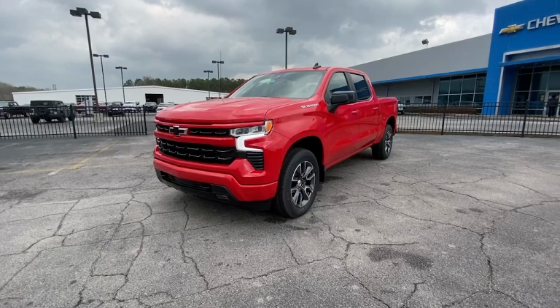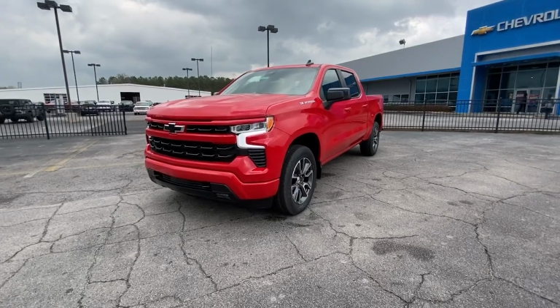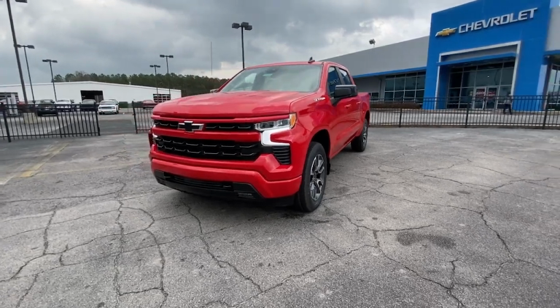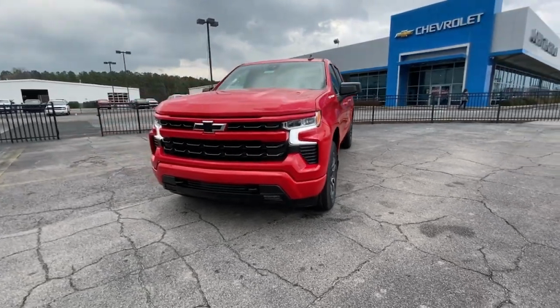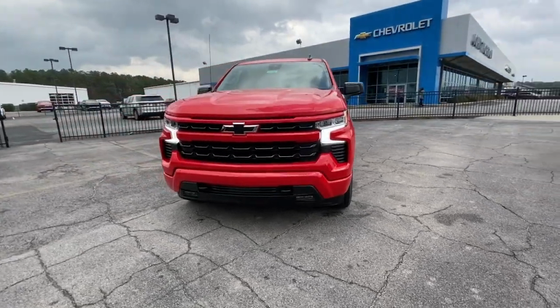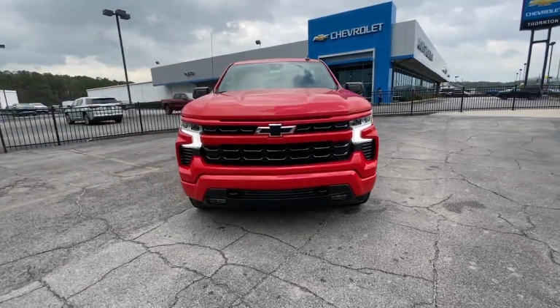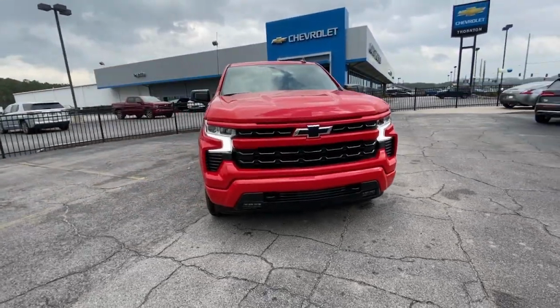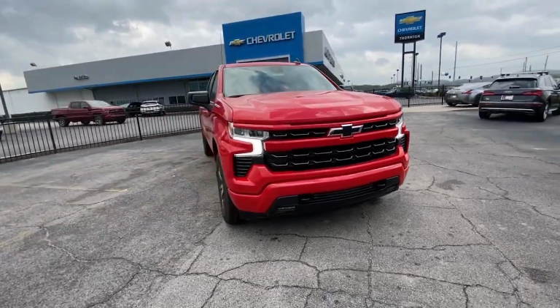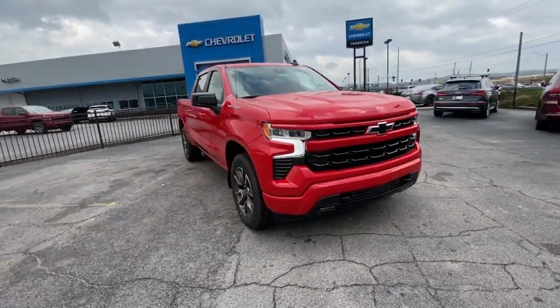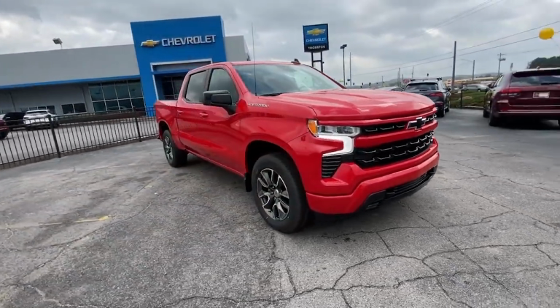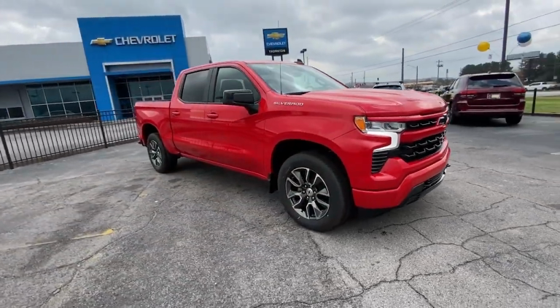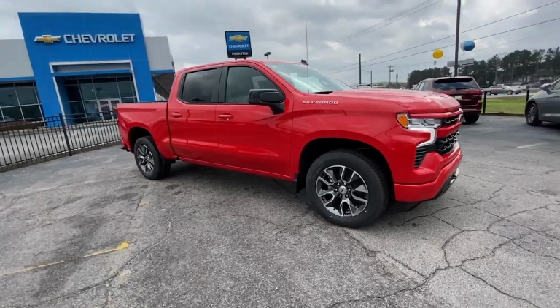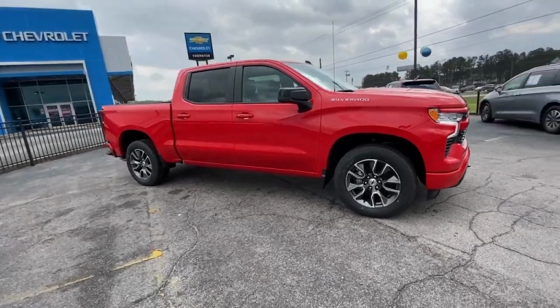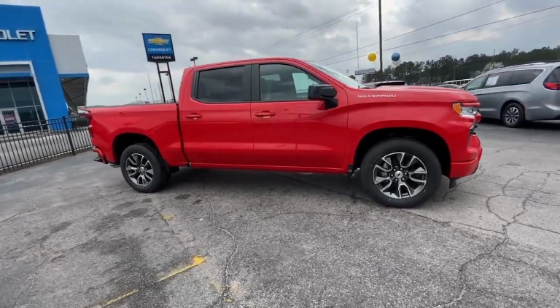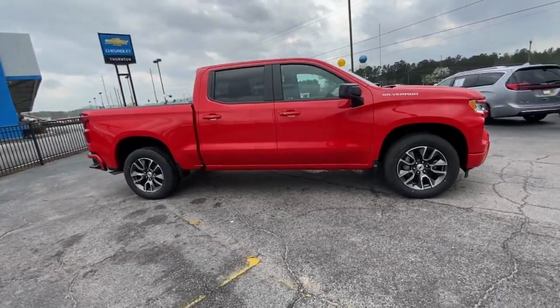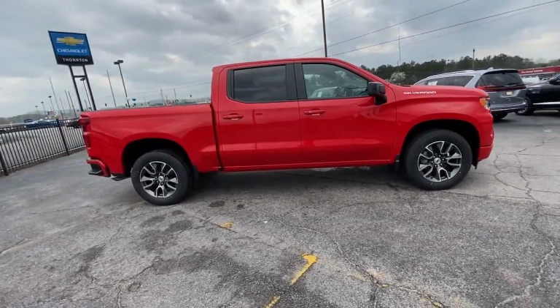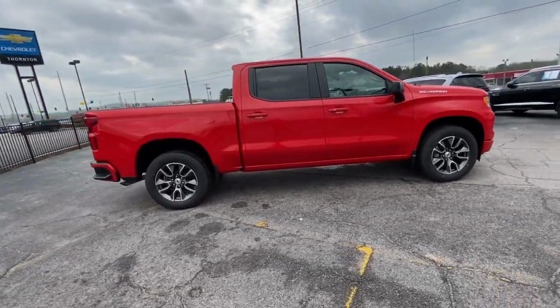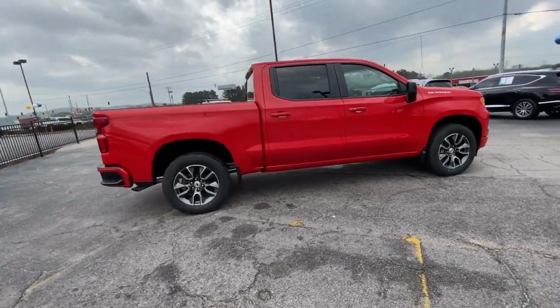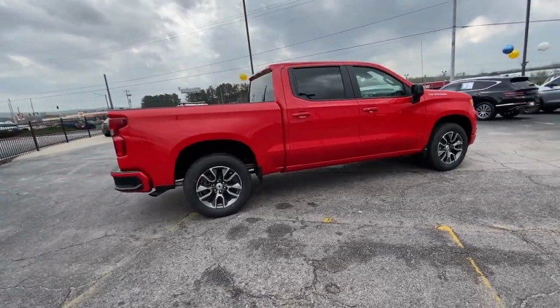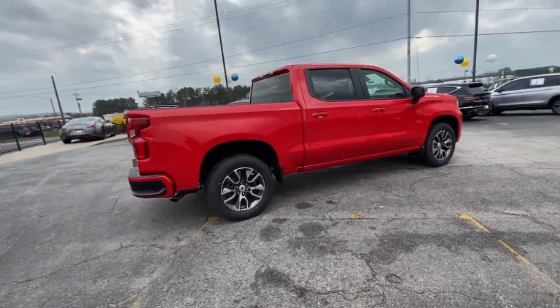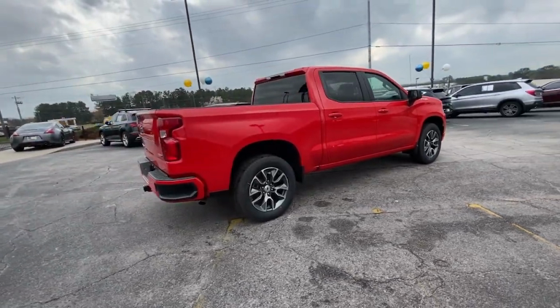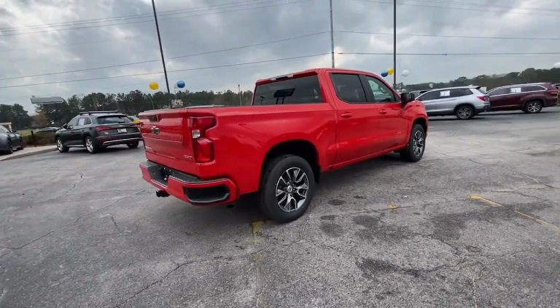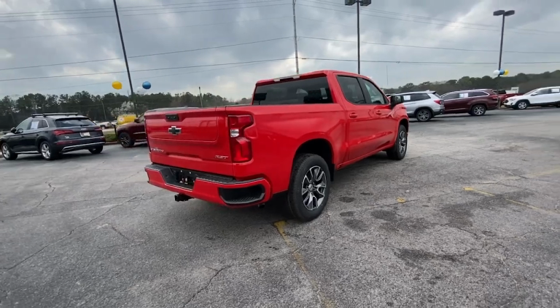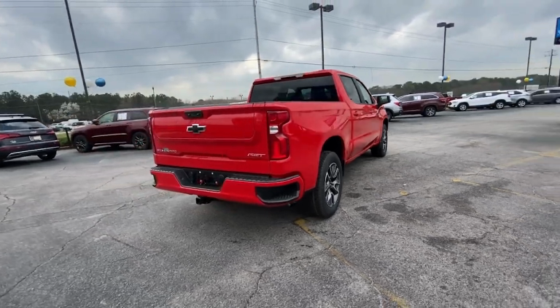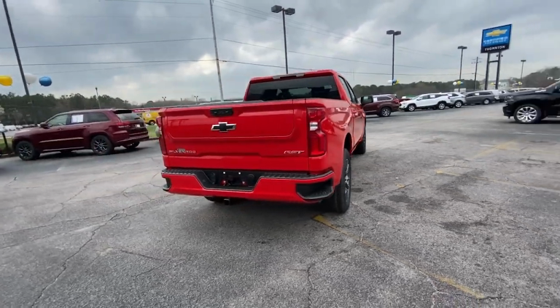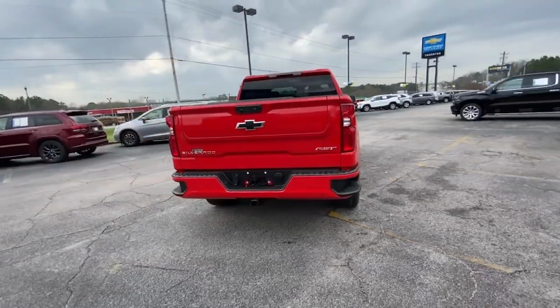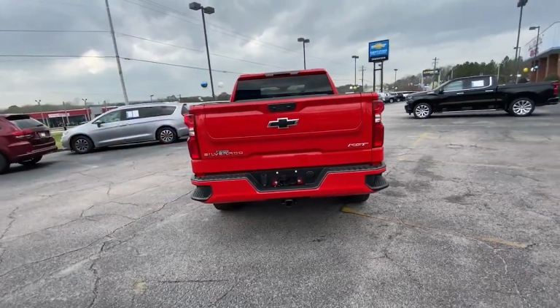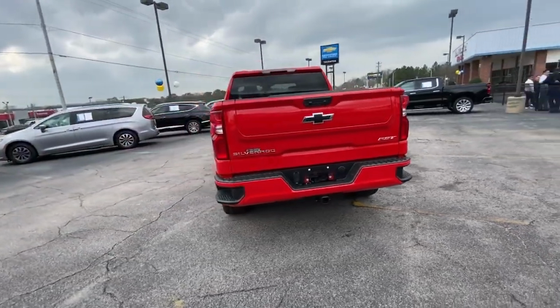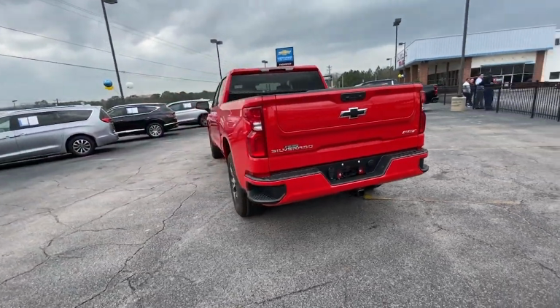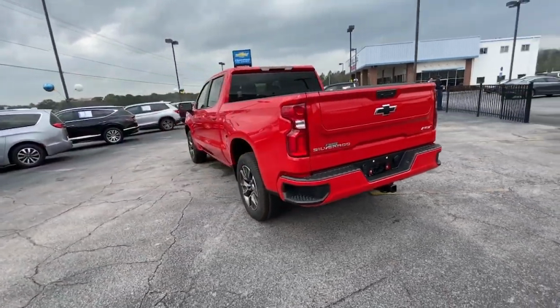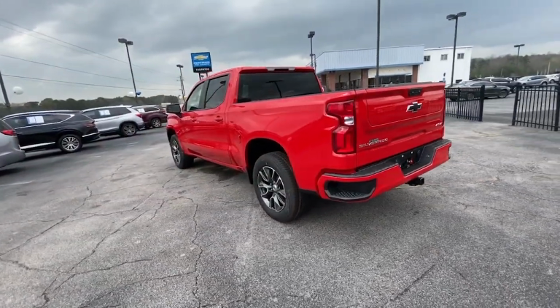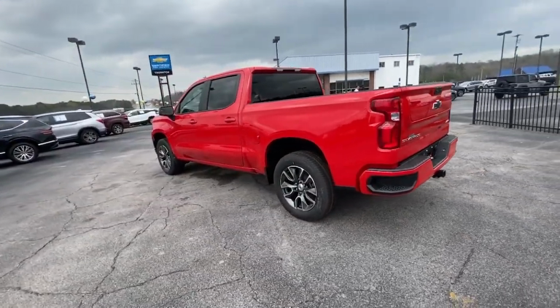Hop into the 2023 Chevrolet Silverado 1500. The smooth-riding Silverado 1500 delivers rugged strength, a quiet and spacious cabin, agile handling, and technology that keeps you connected.